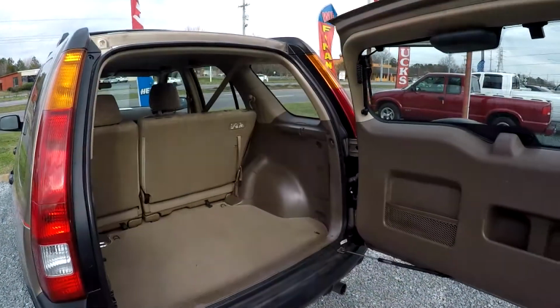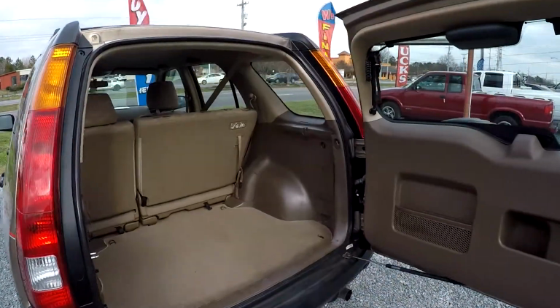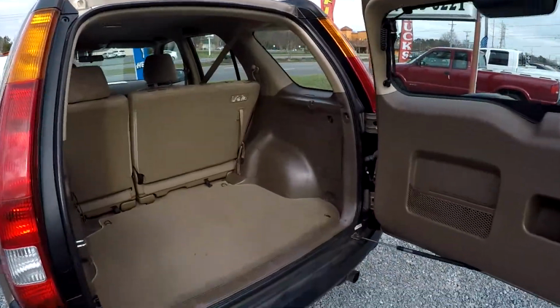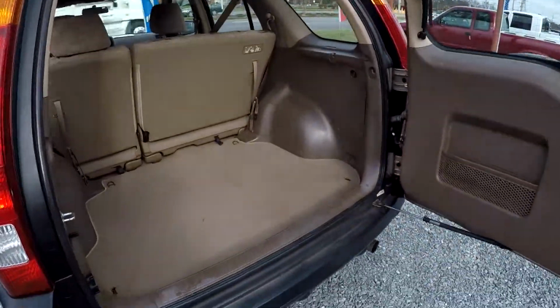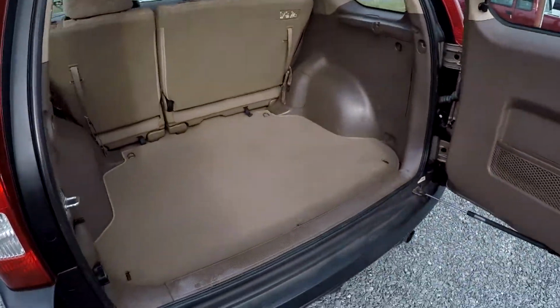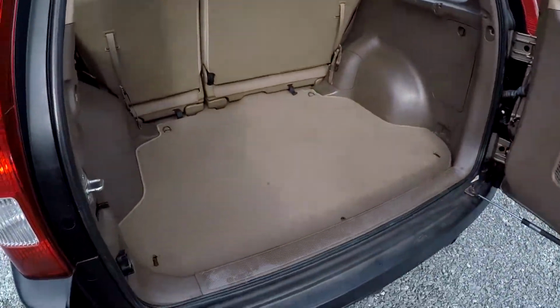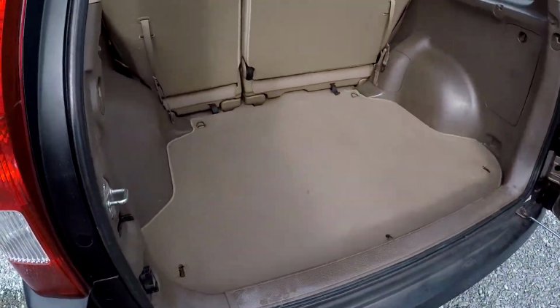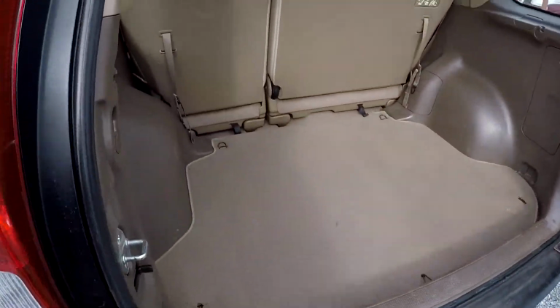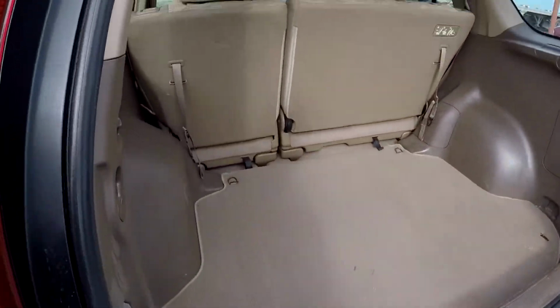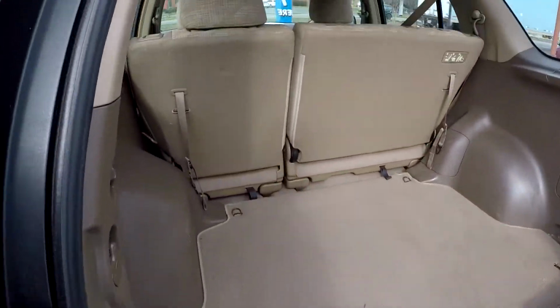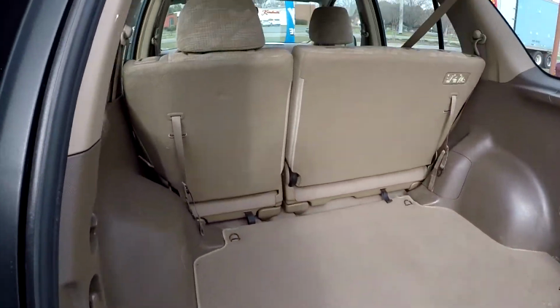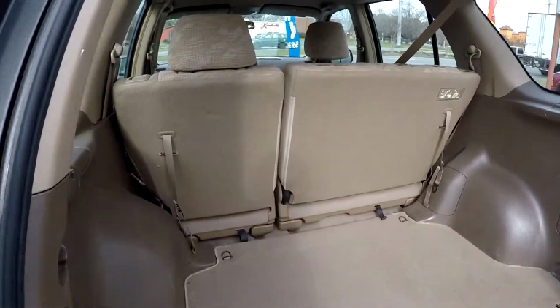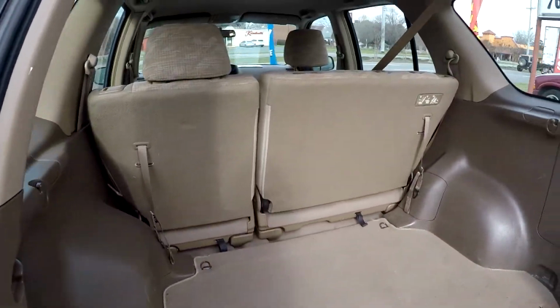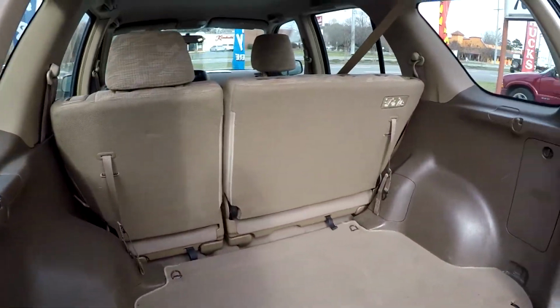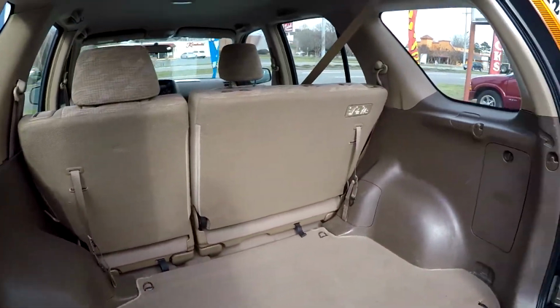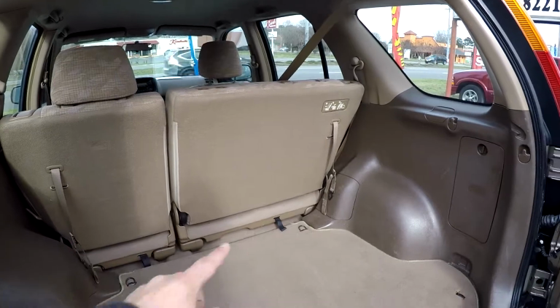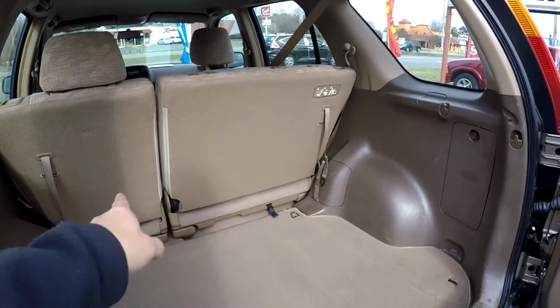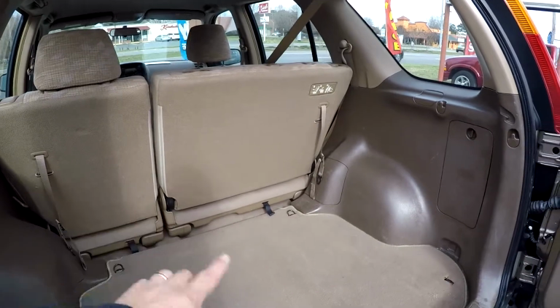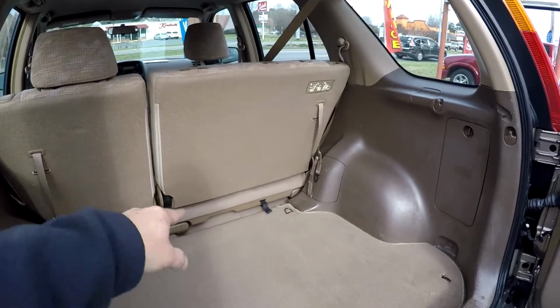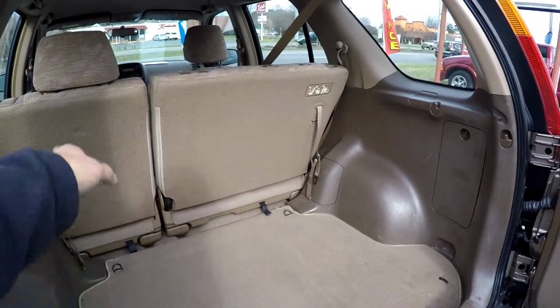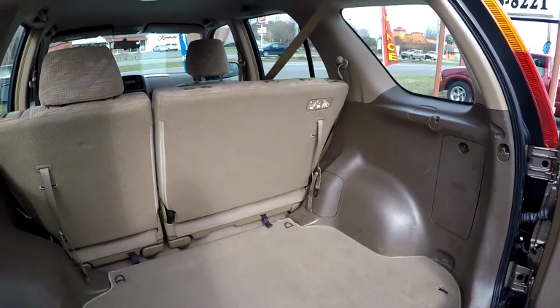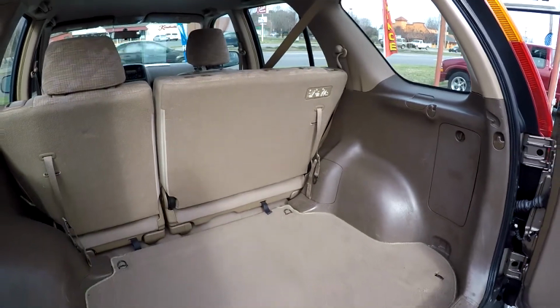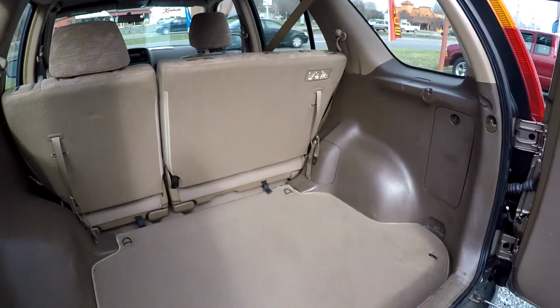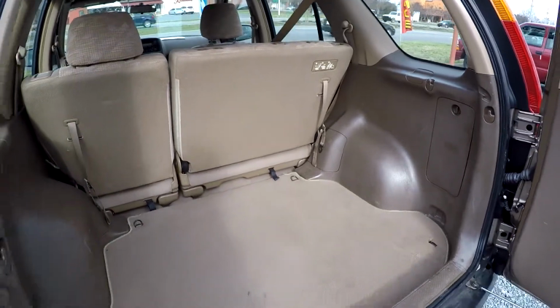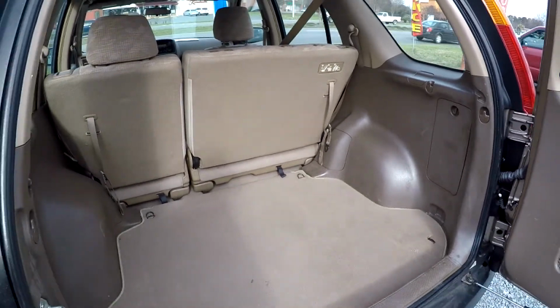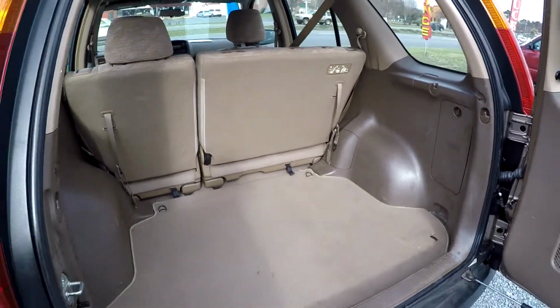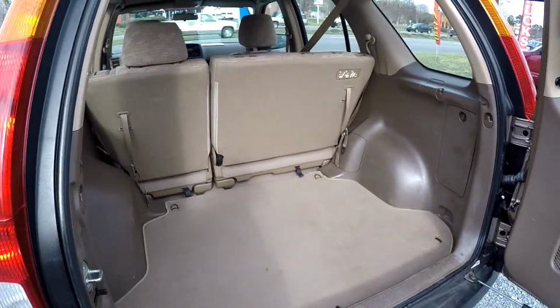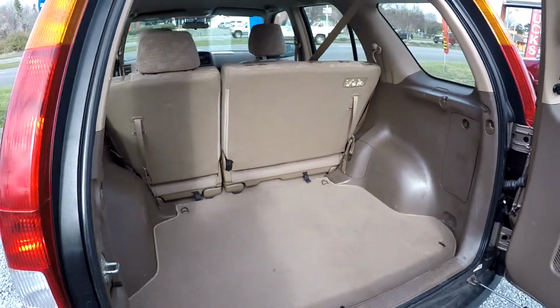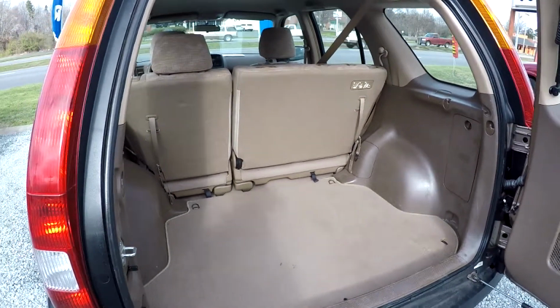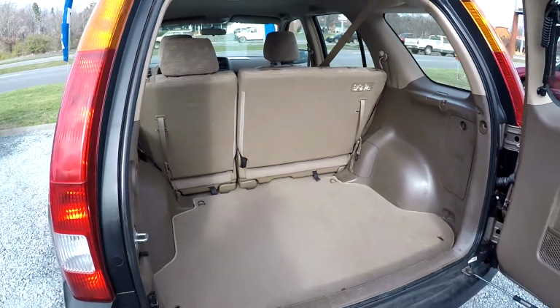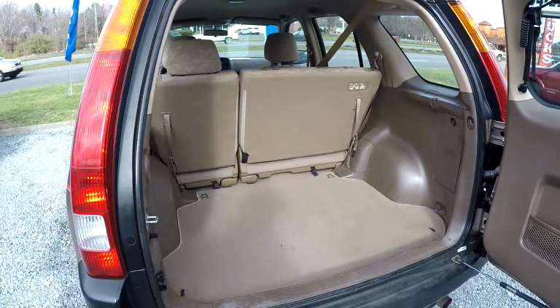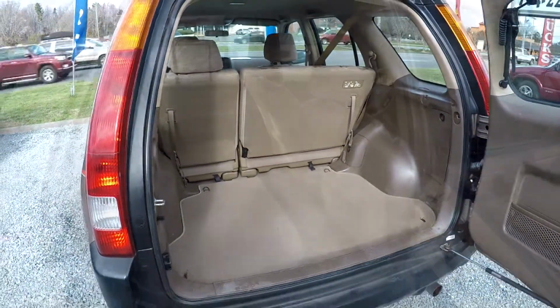We've got the rear hatch open, we'll just do a quick look around the inside here. Those rear seats can flip and fold to the front, so you do get a little additional space when needed.